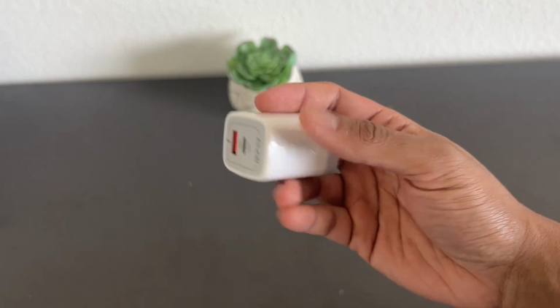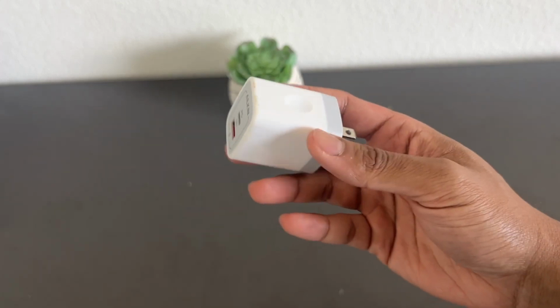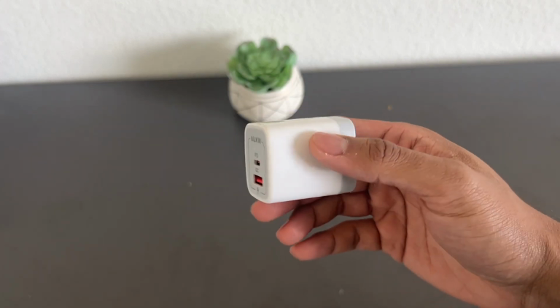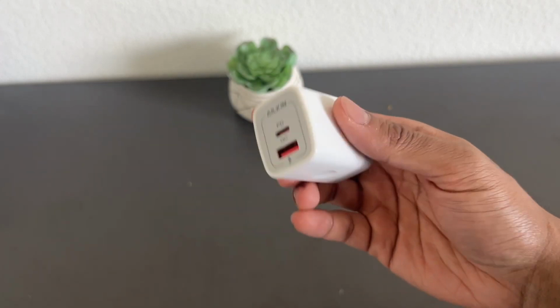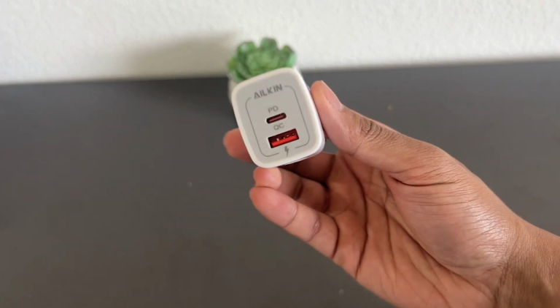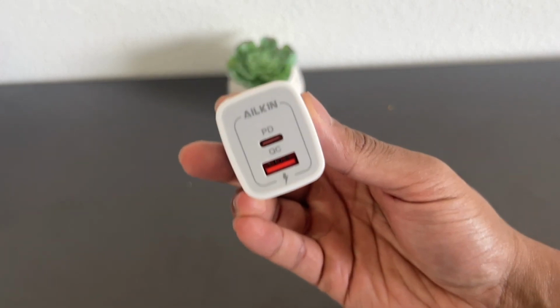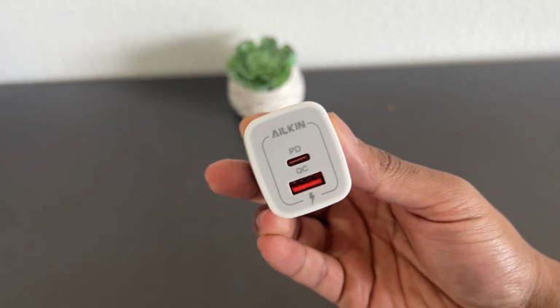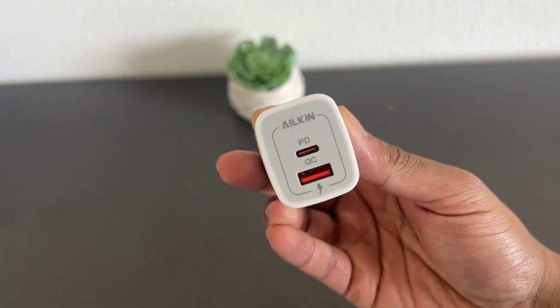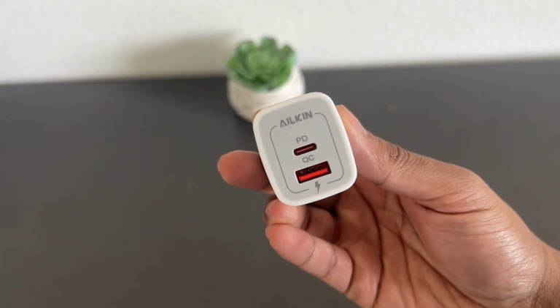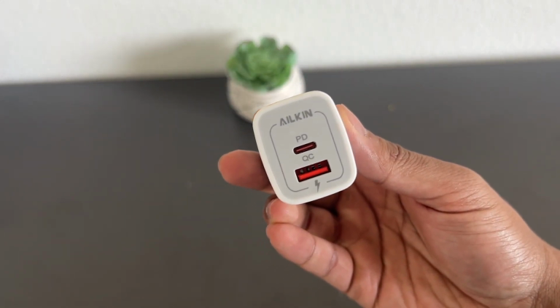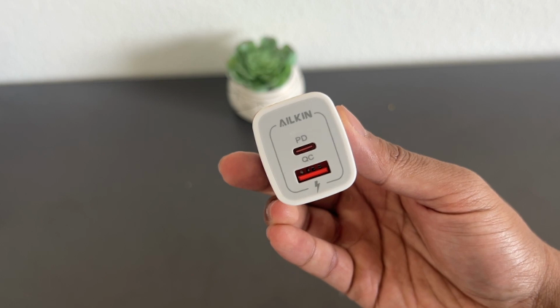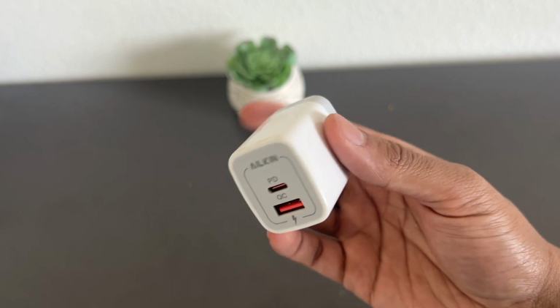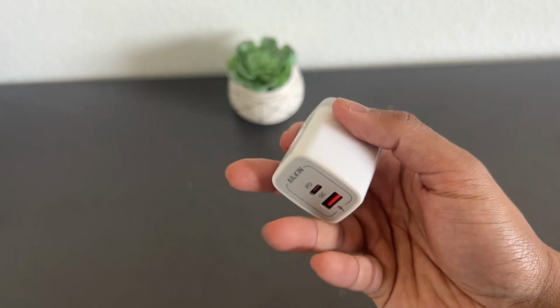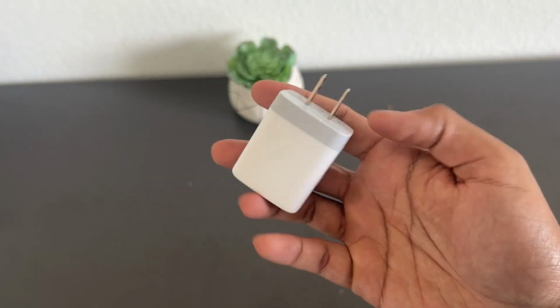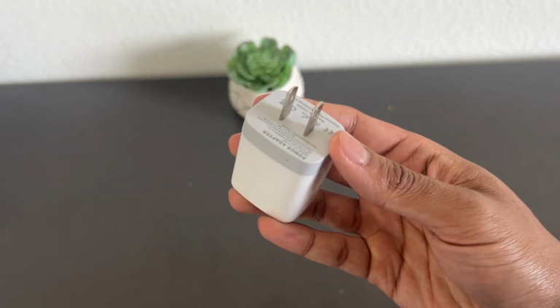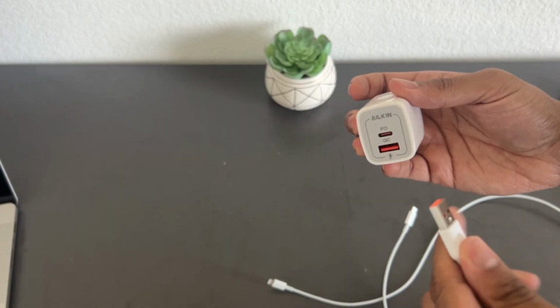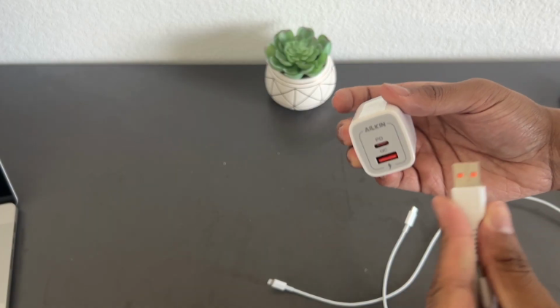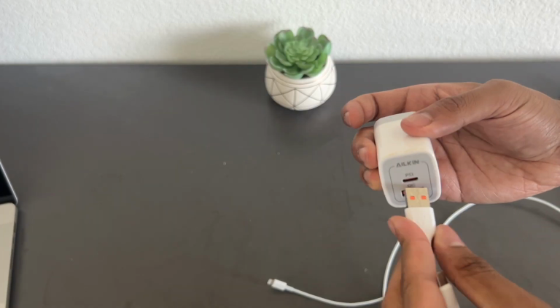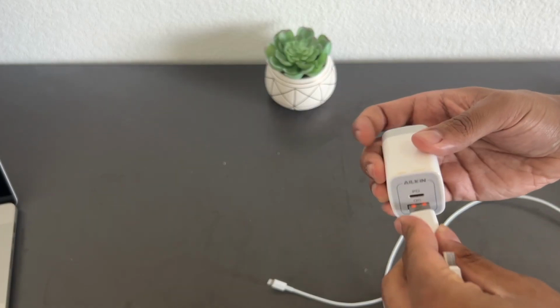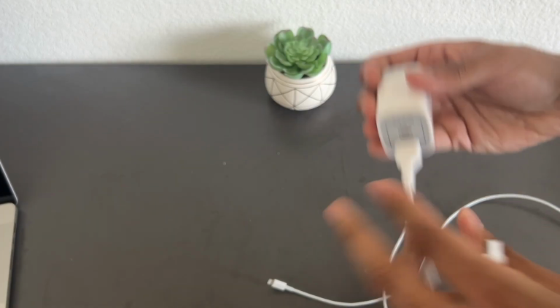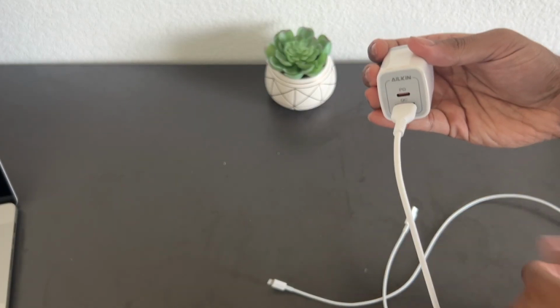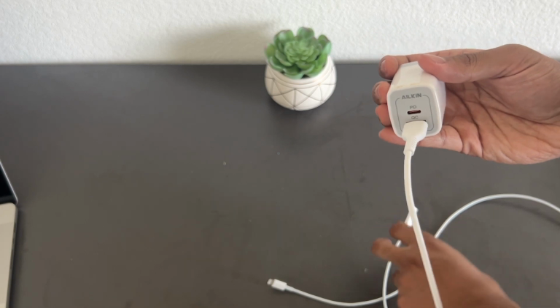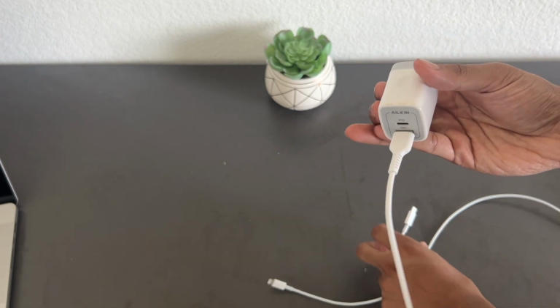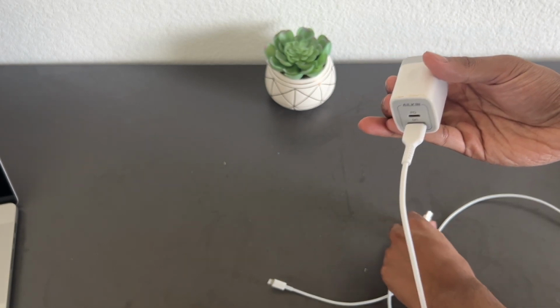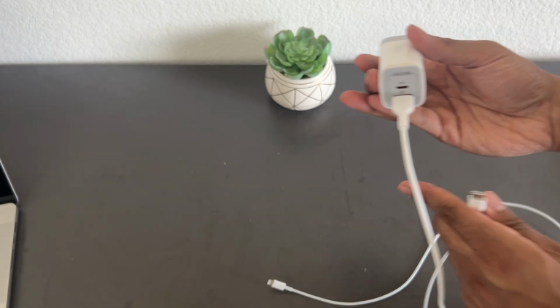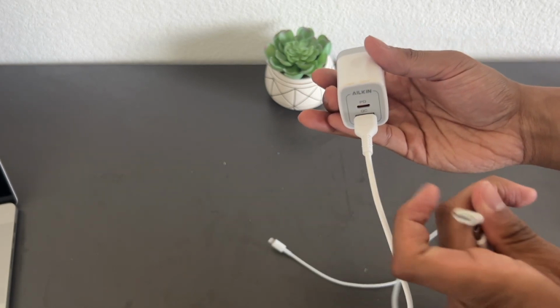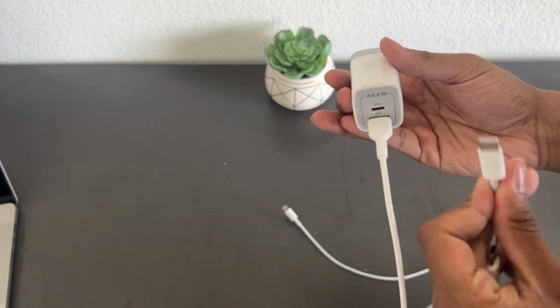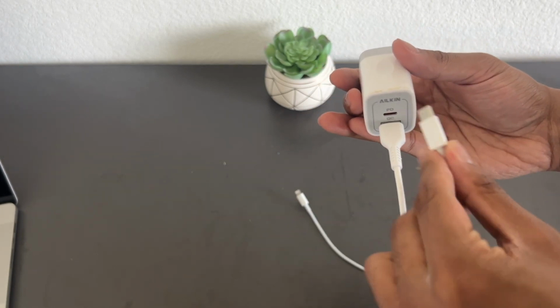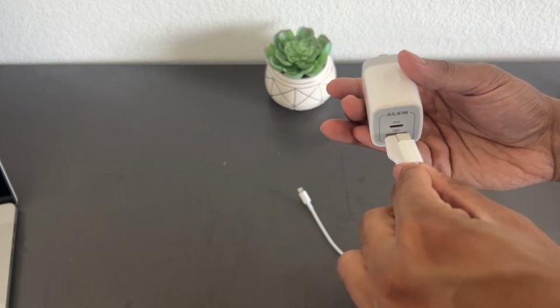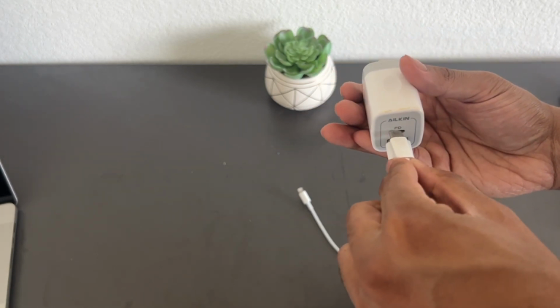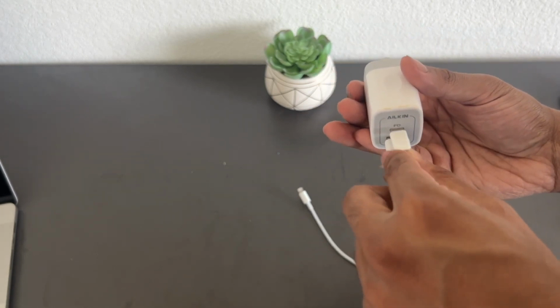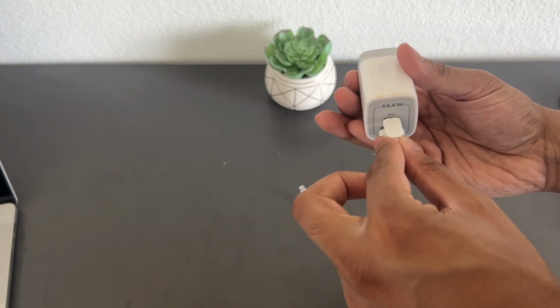Here's a look at the Alkin 20 watt power delivery USB charger. This comes with both a USB-C port and a USB-A port, which makes it compatible with basically every USB device.